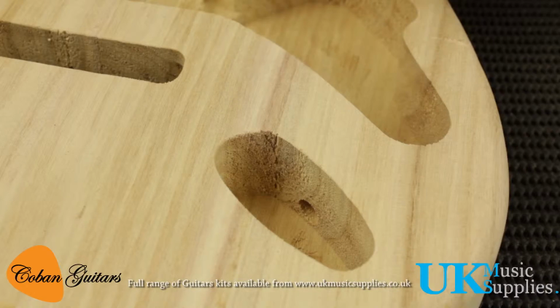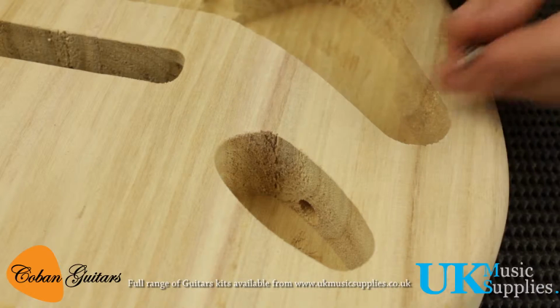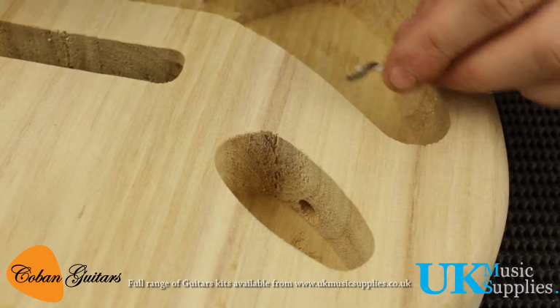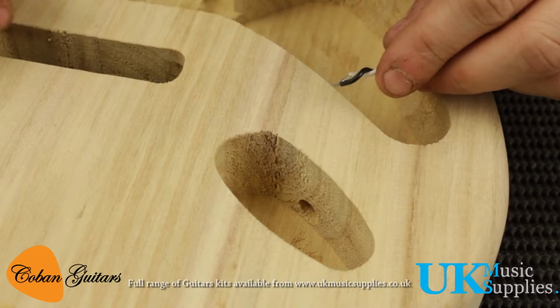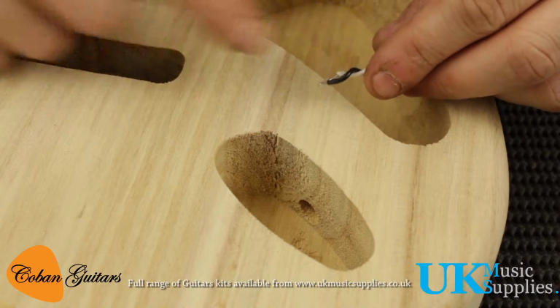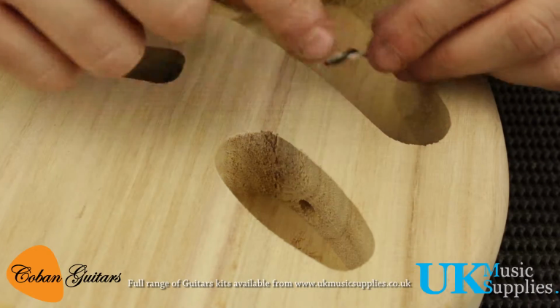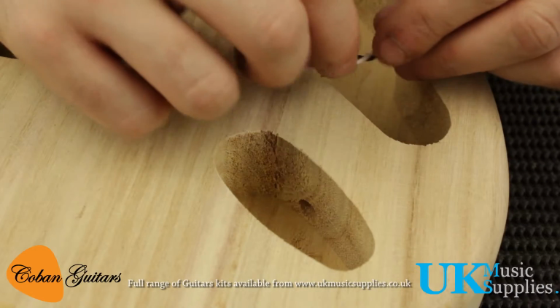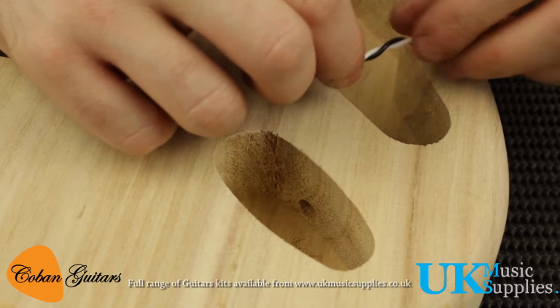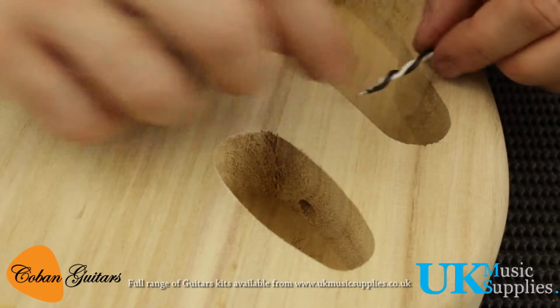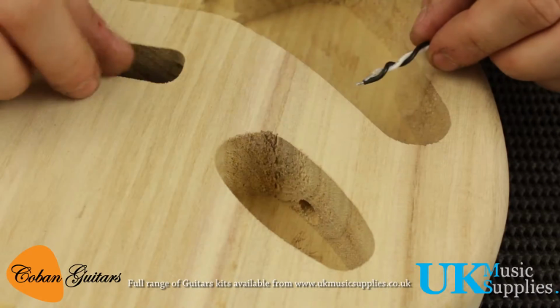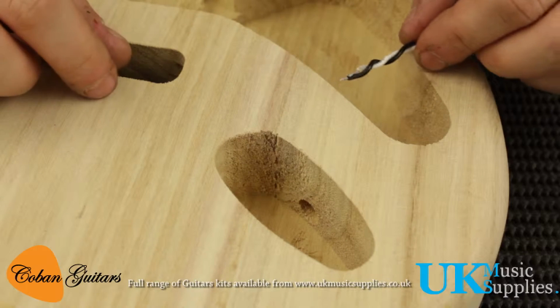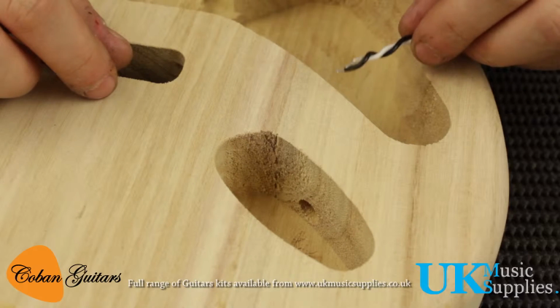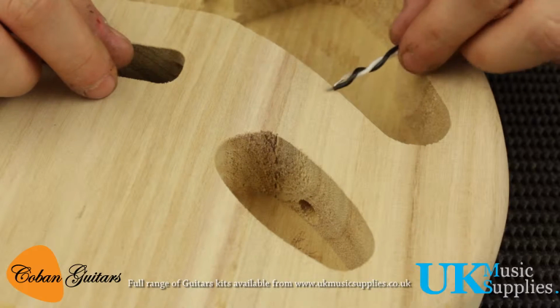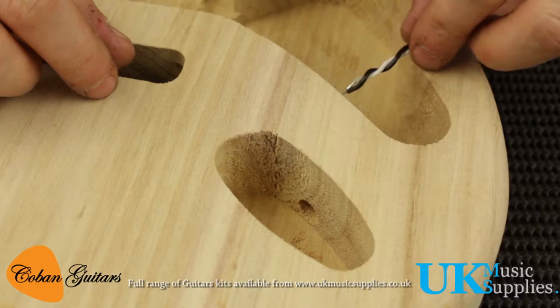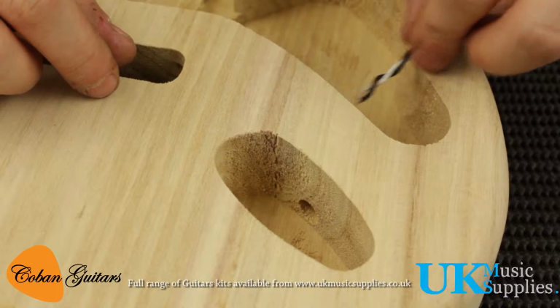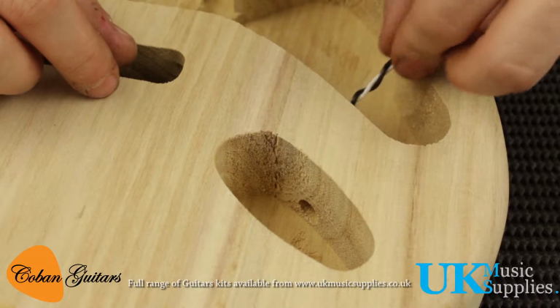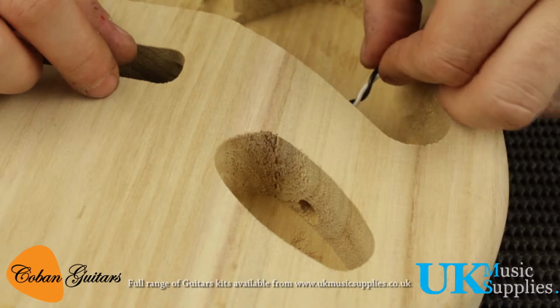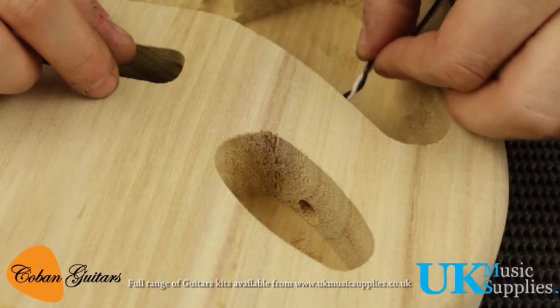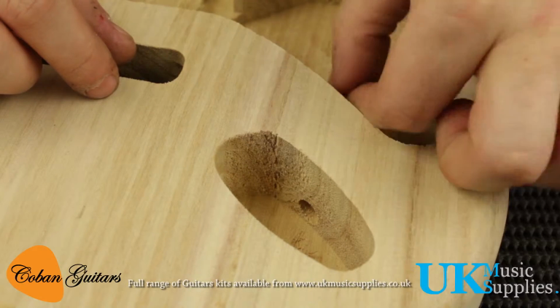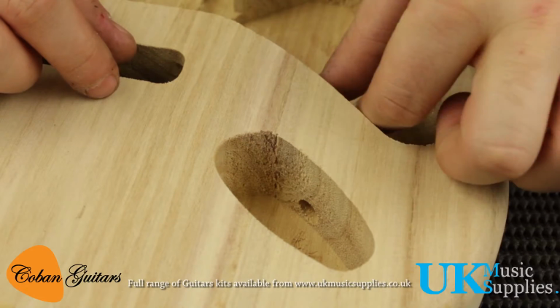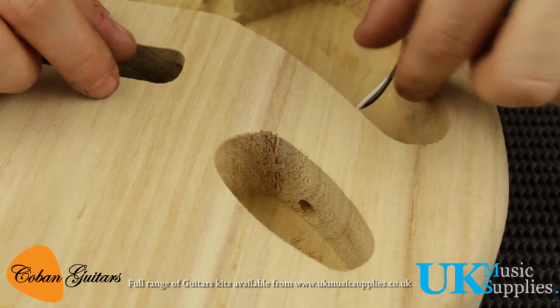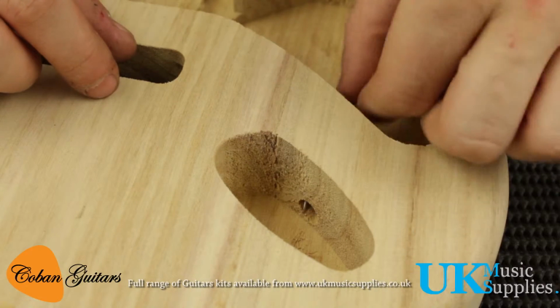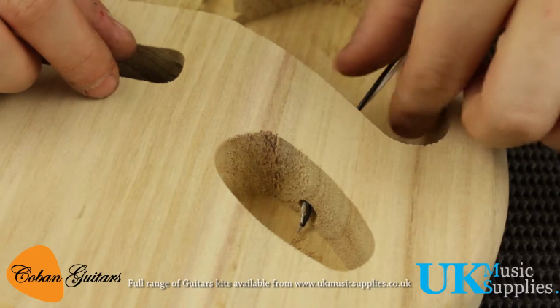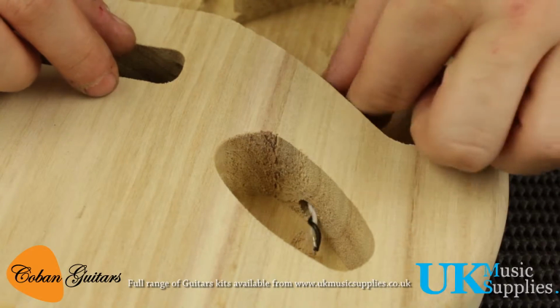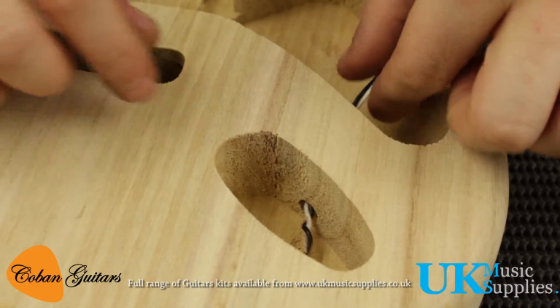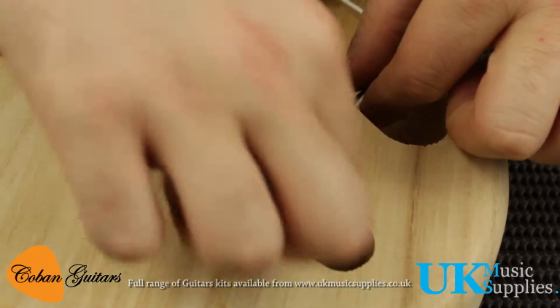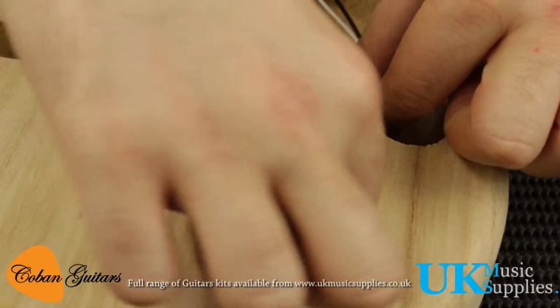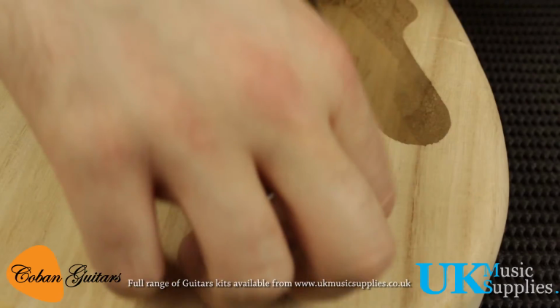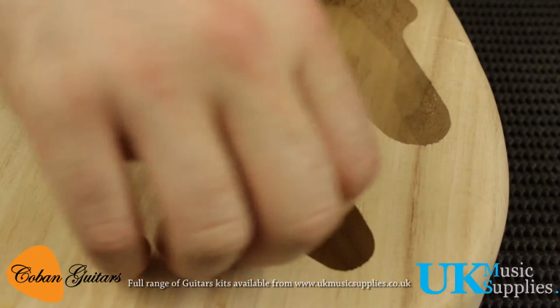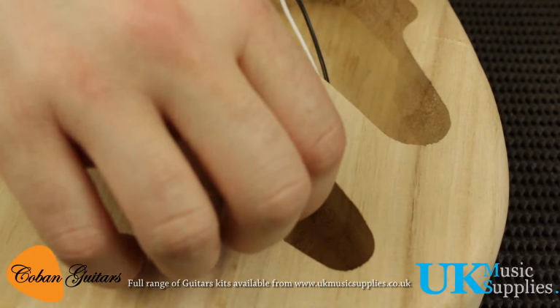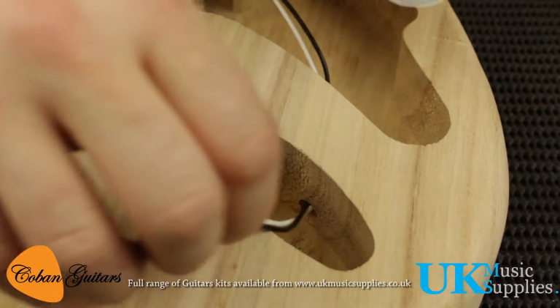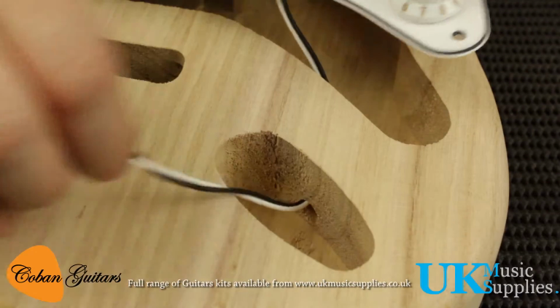We'll twist the cables together as we always do, twist them together and make sure they're nice and tight, then we'll thread them through the gap and then we can solder the jack on.